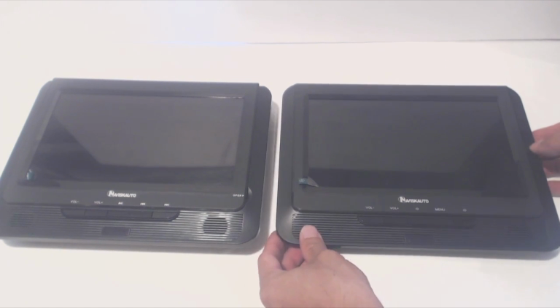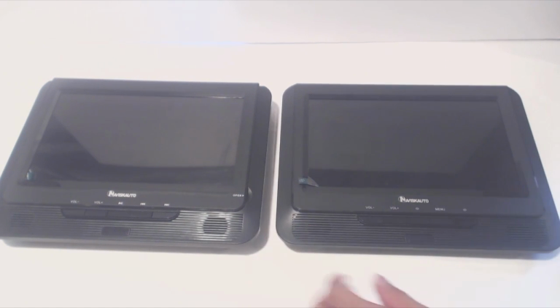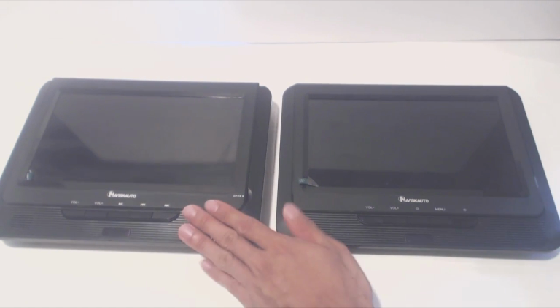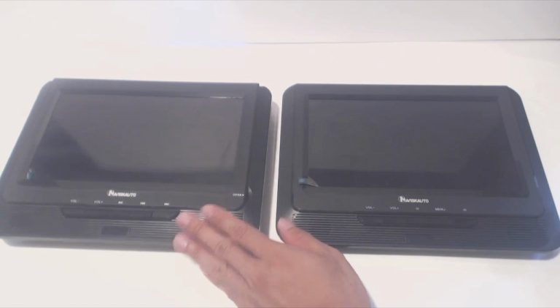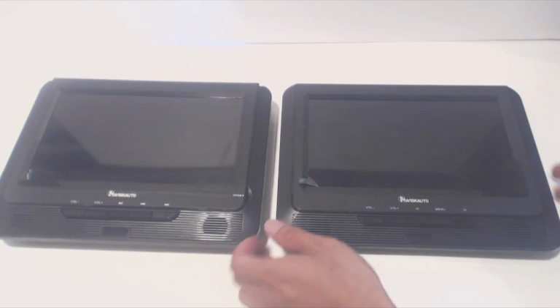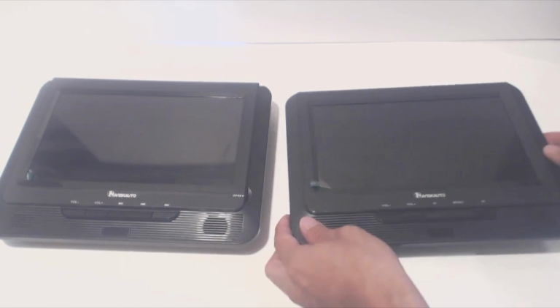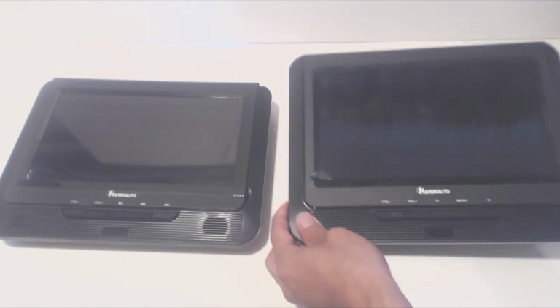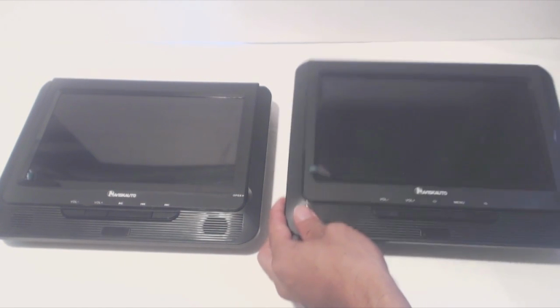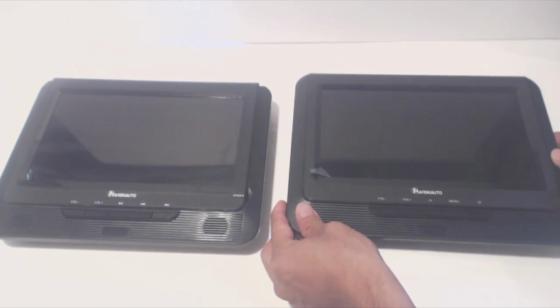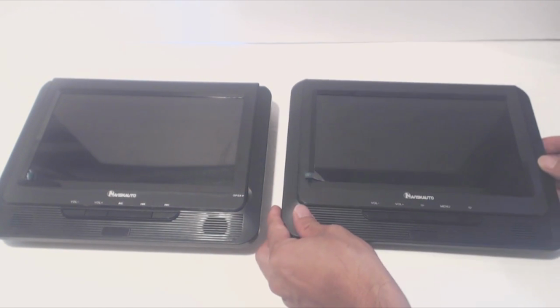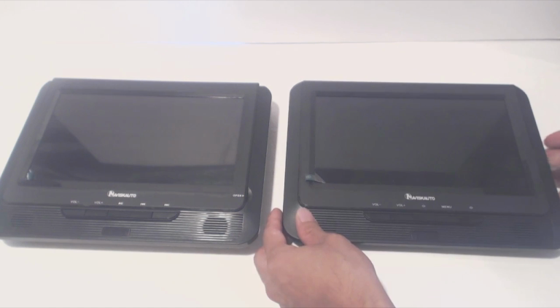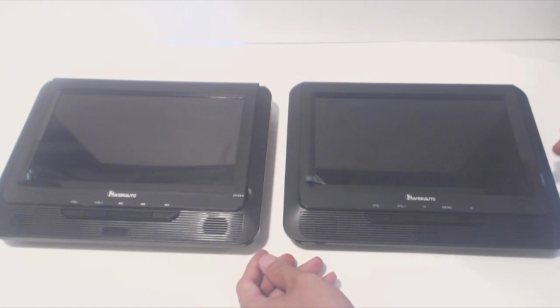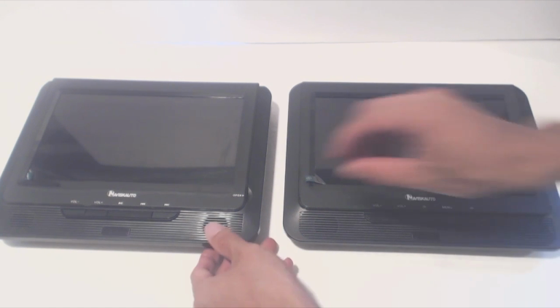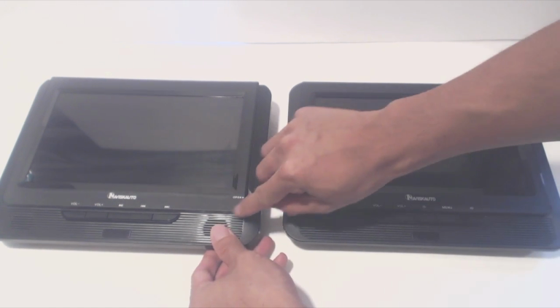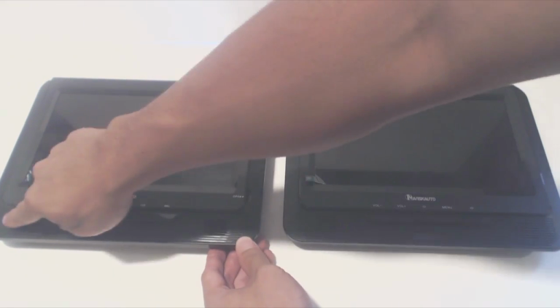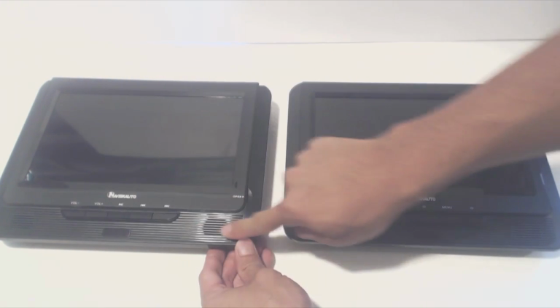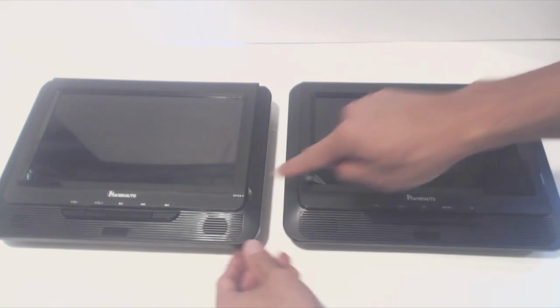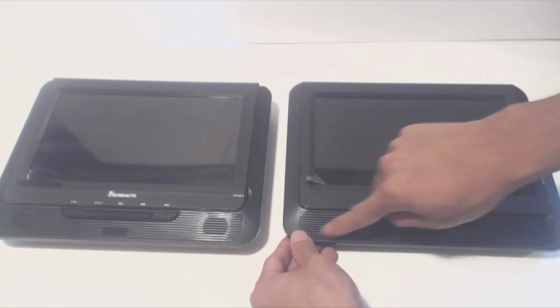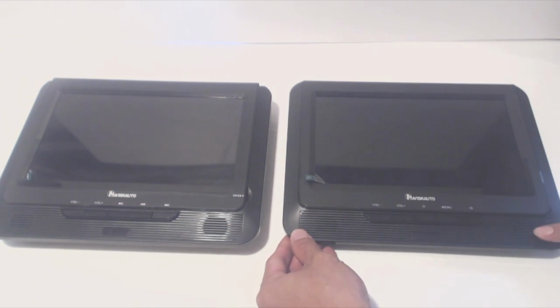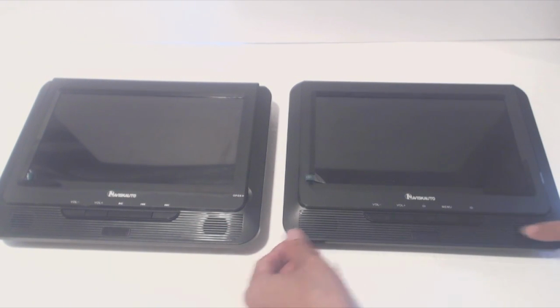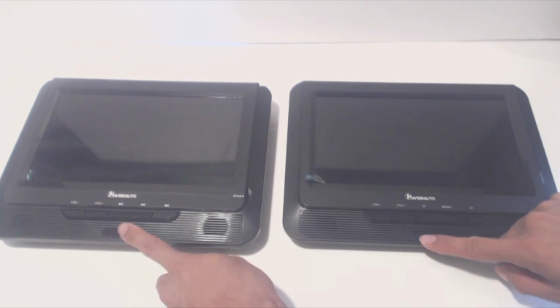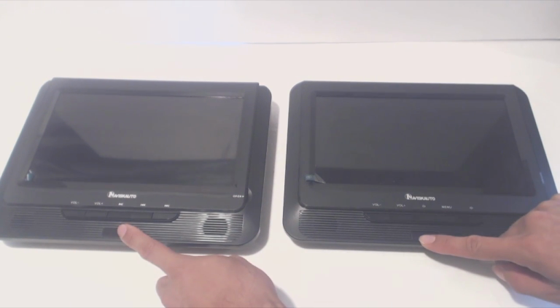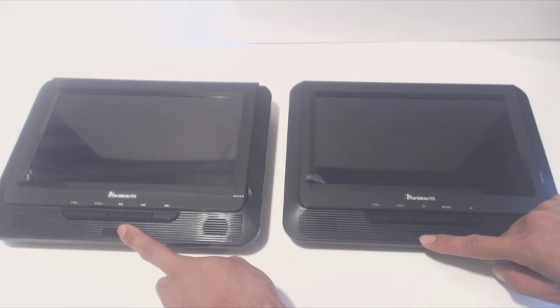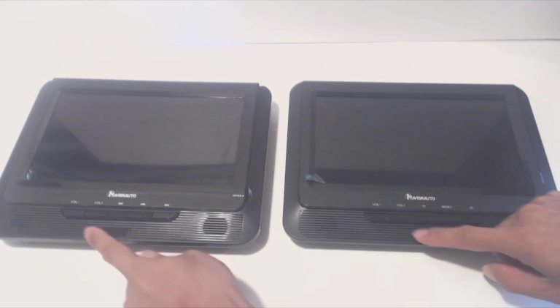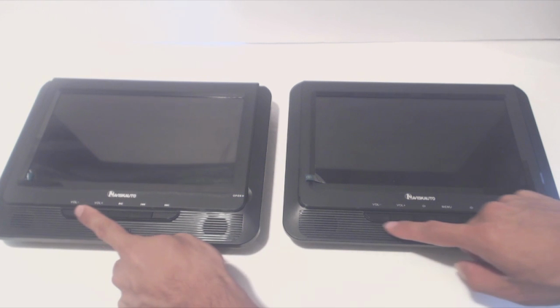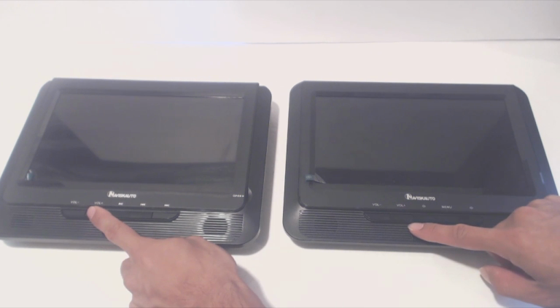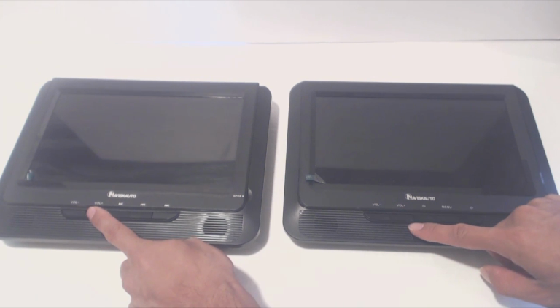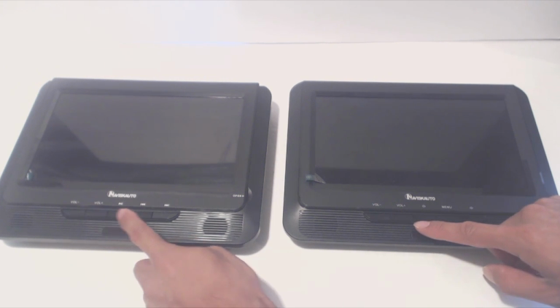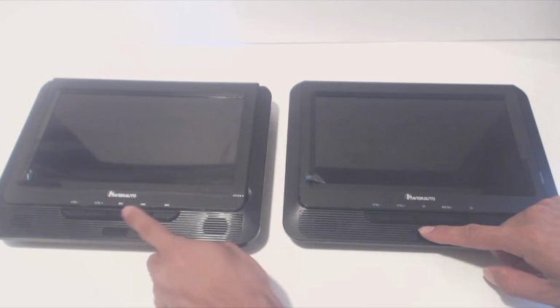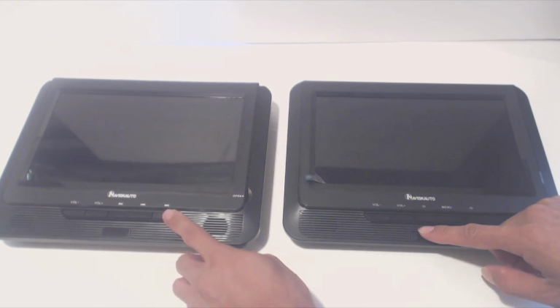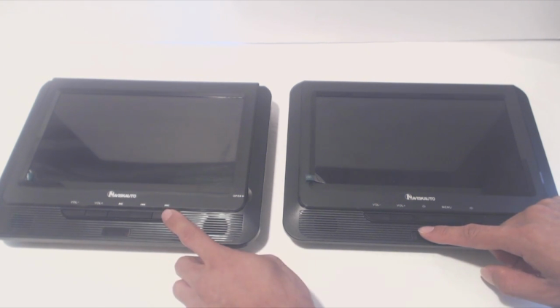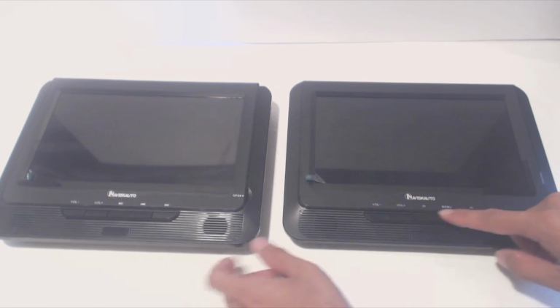The one on the left is the main unit and the monitor only is slightly thinner and lighter. Along the bottom of both are stereo speakers with LED indicators in the middle. There are playback control keys, menu buttons, and volume adjustment keys.